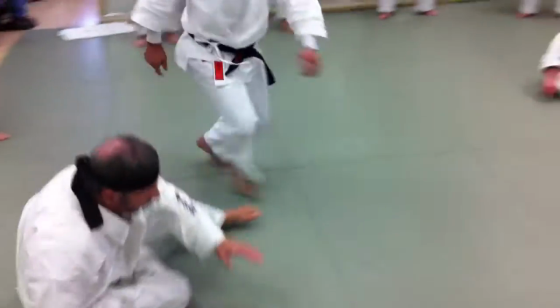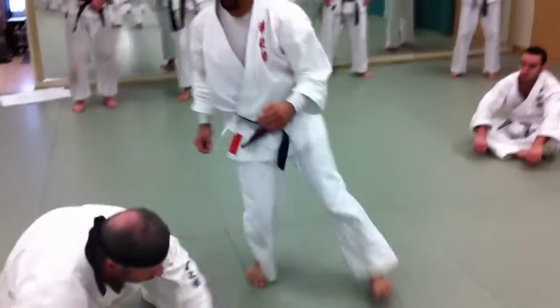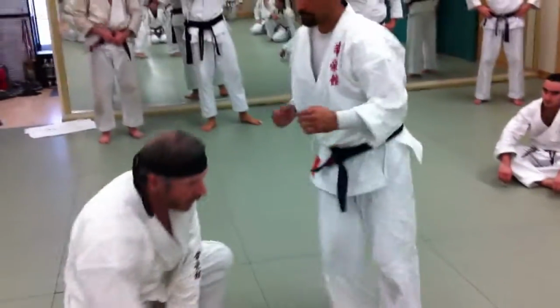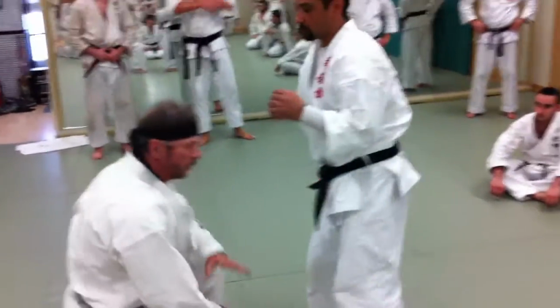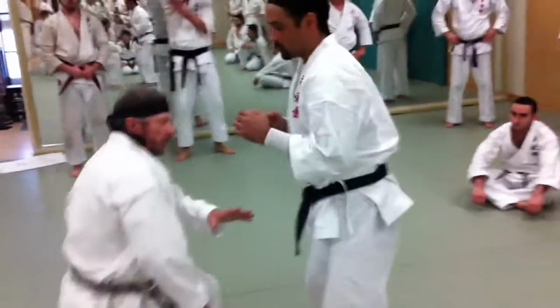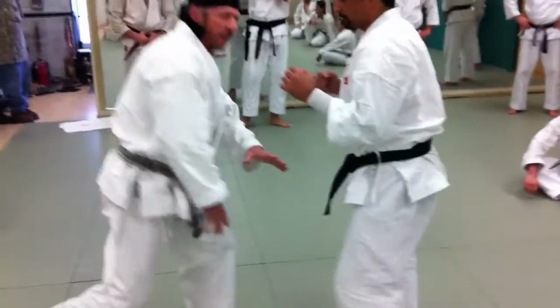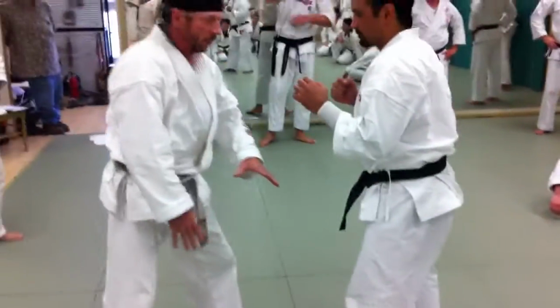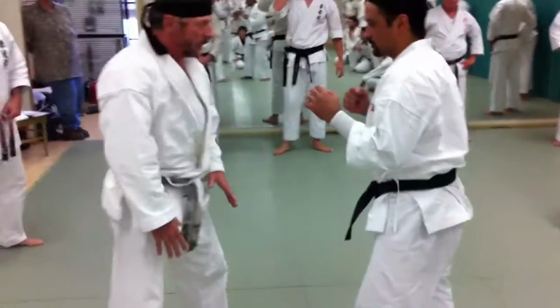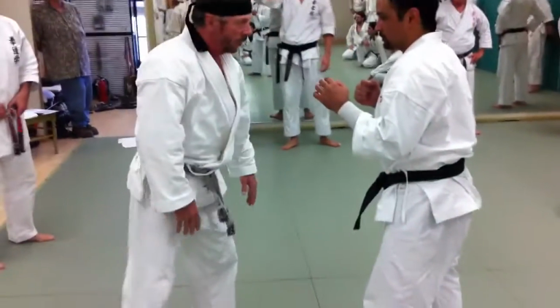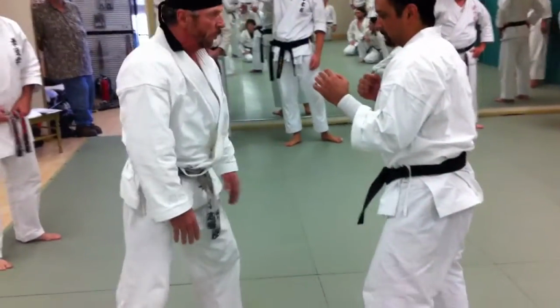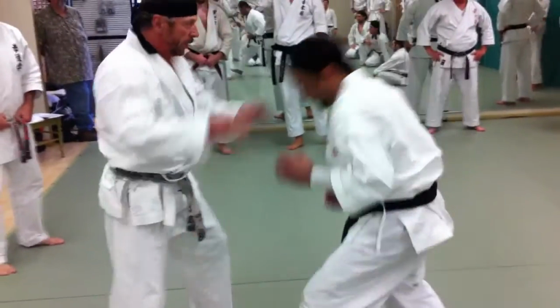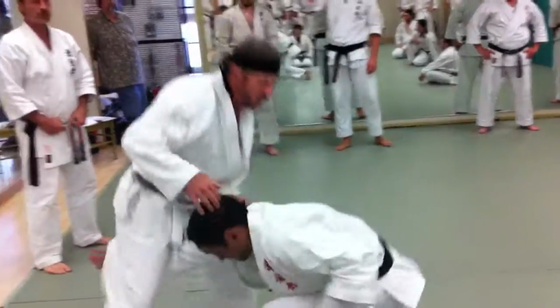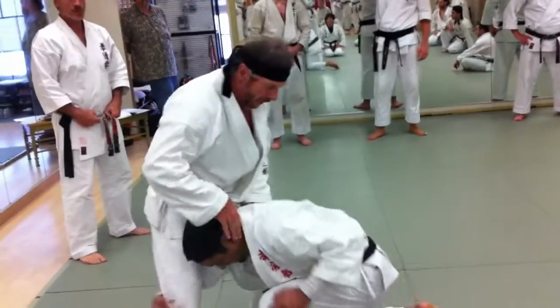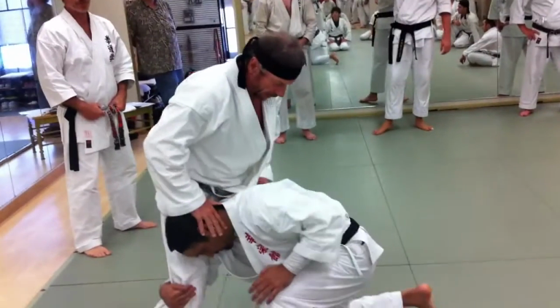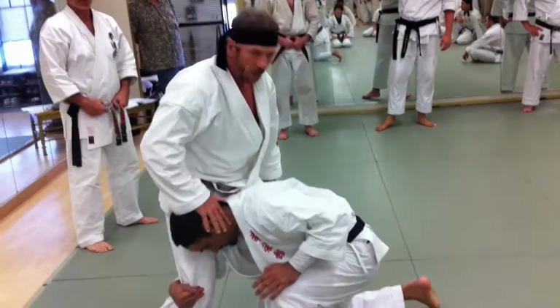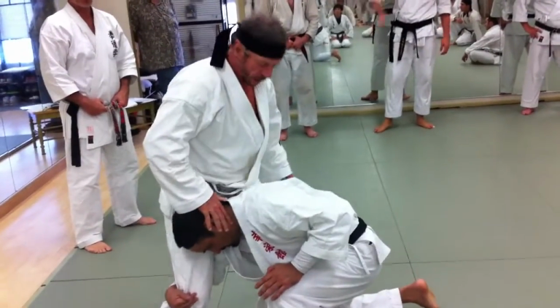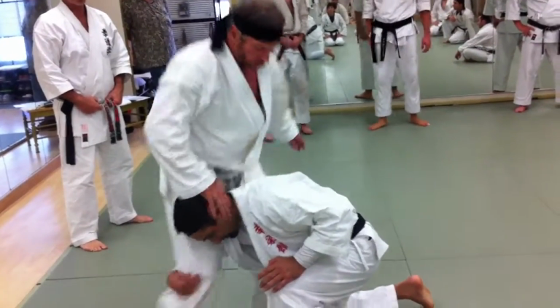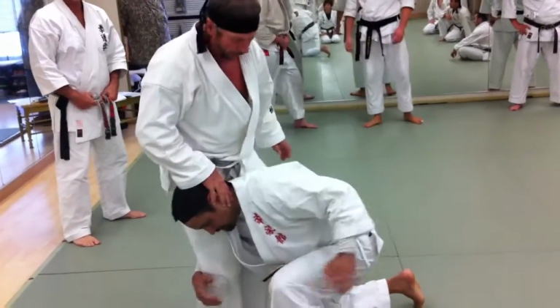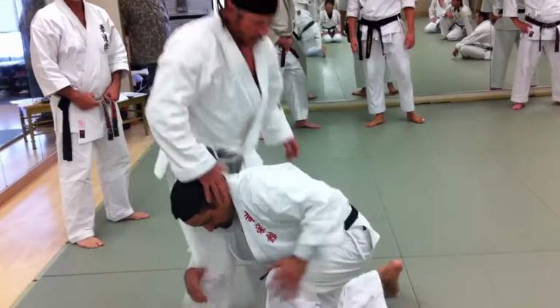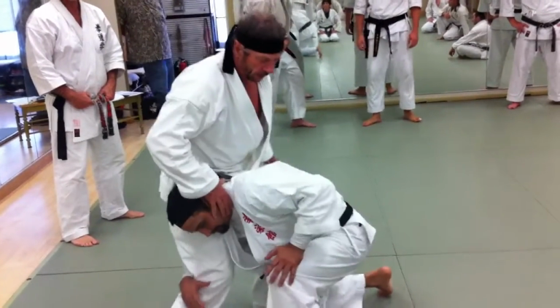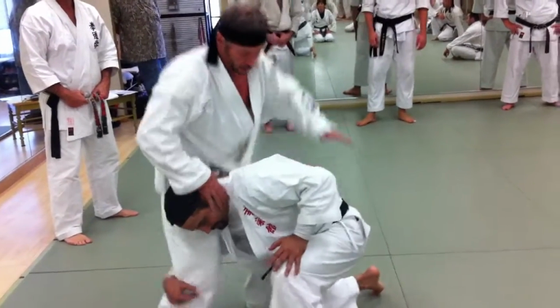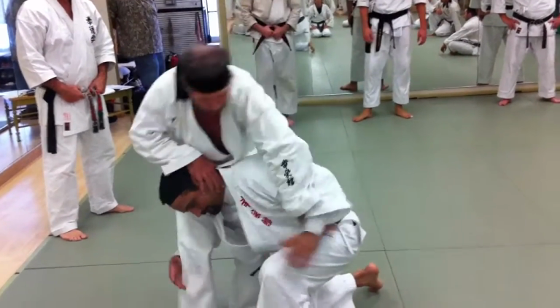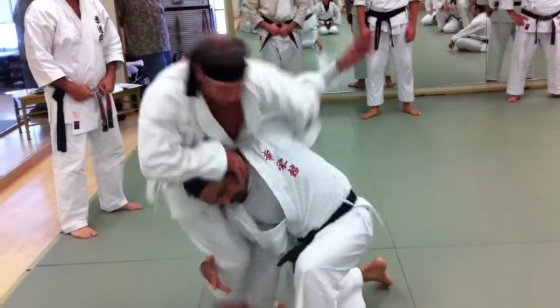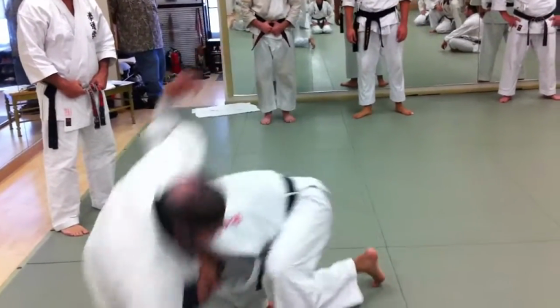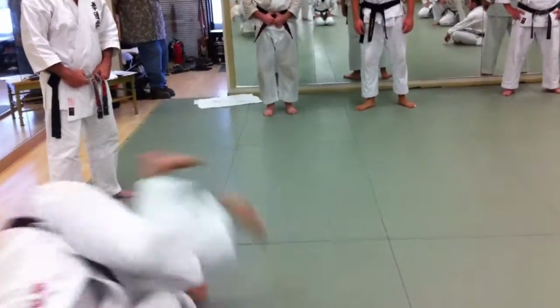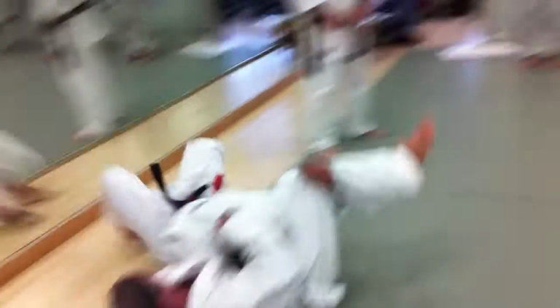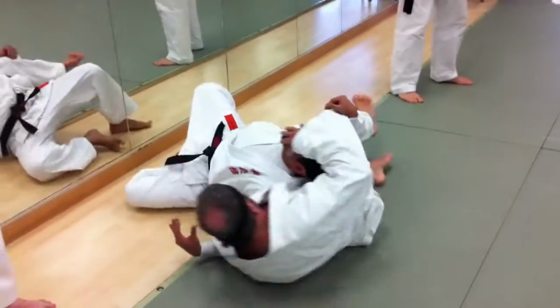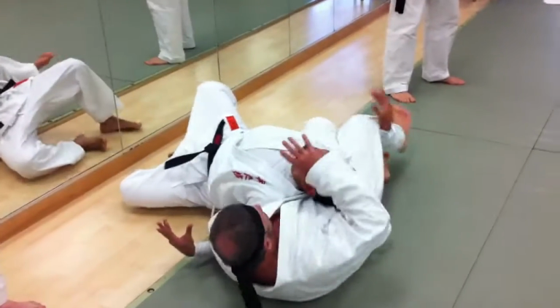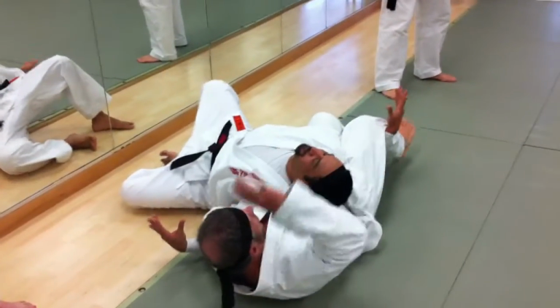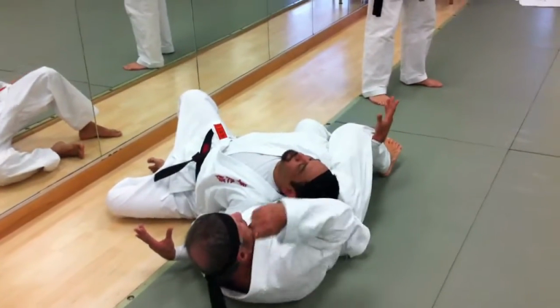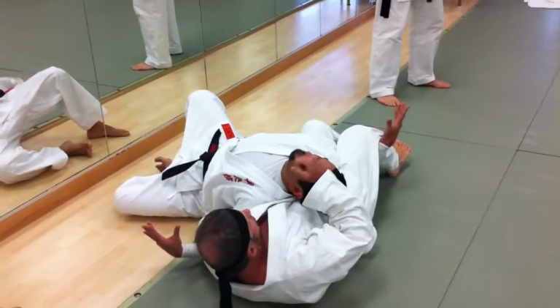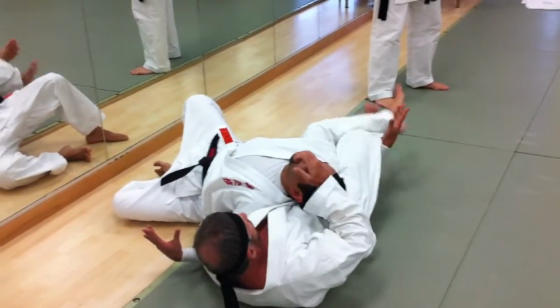Now this is just for this leg. If you did it on the other side, a little more — so he goes in, boom! I'm behind him like so. Trap the leg, trap, grab, bang. And I can do whatever I want.